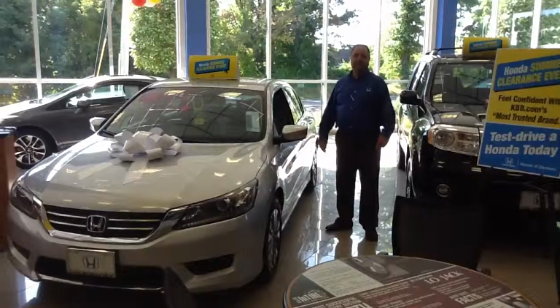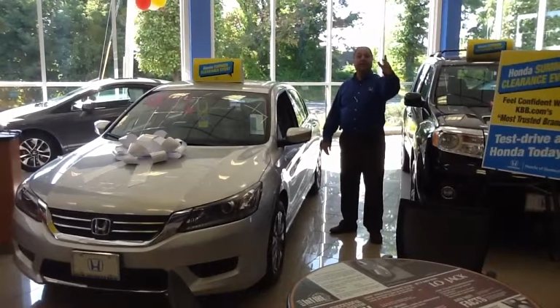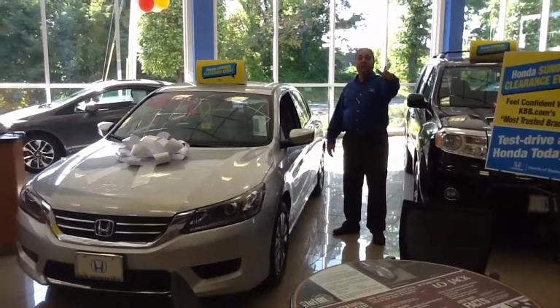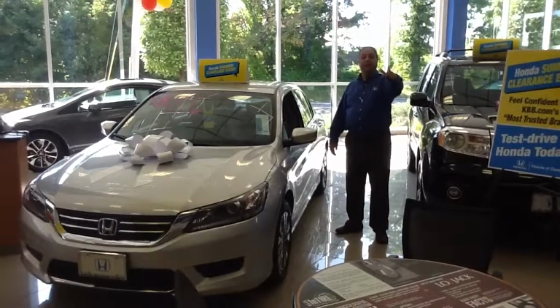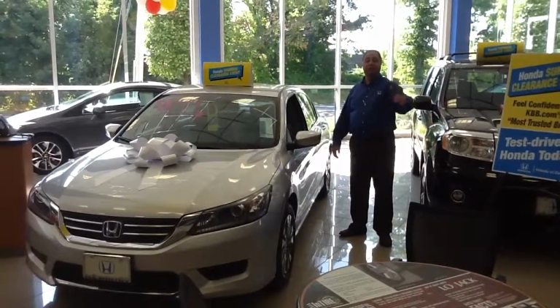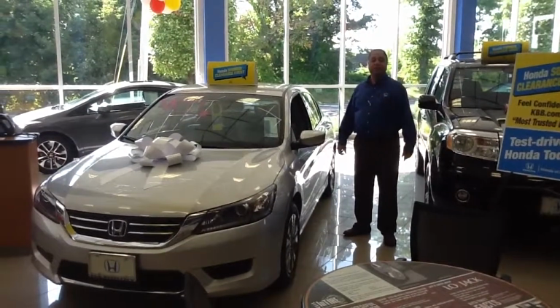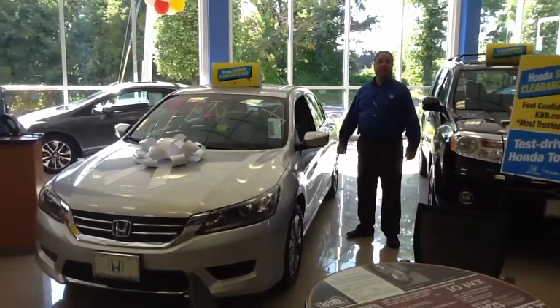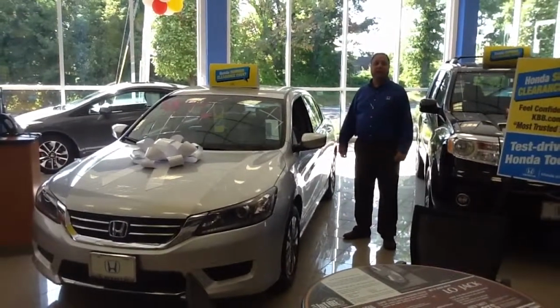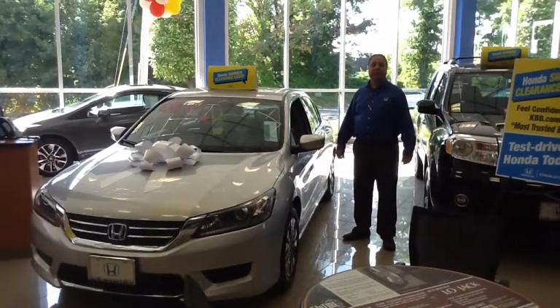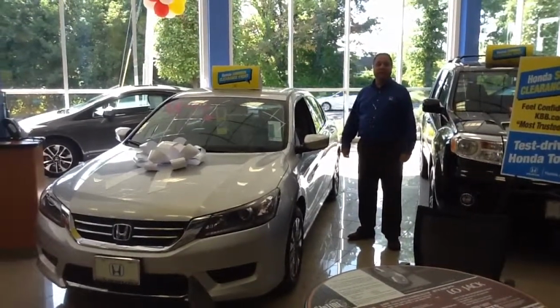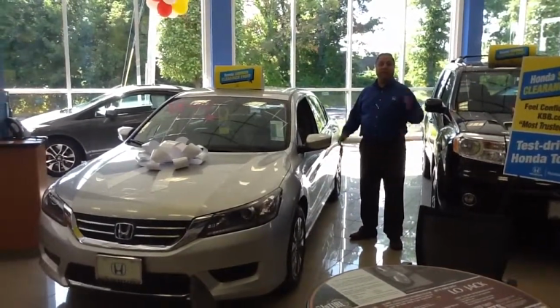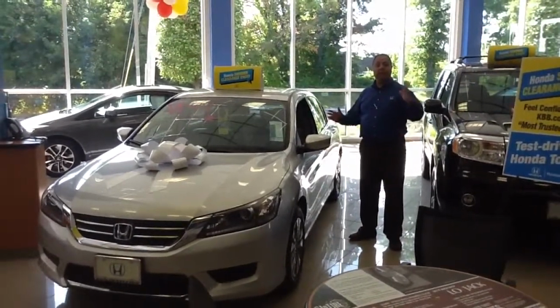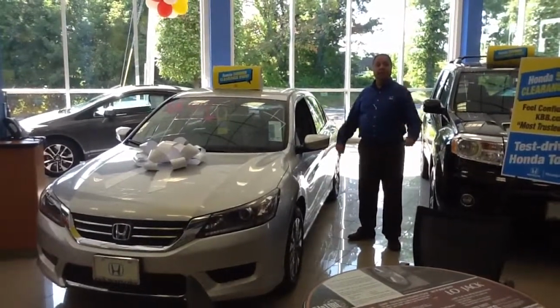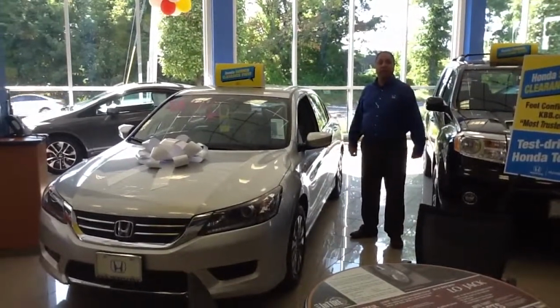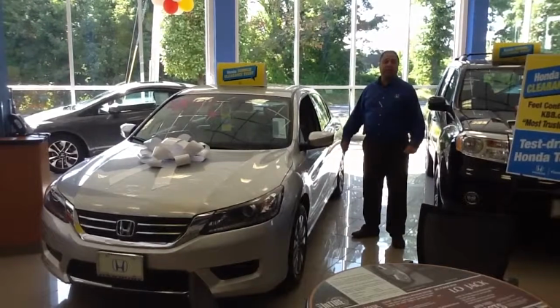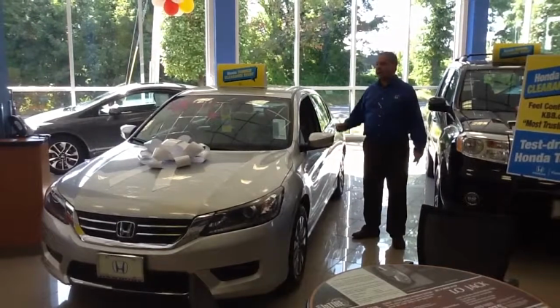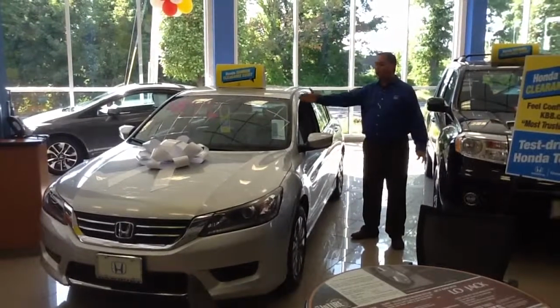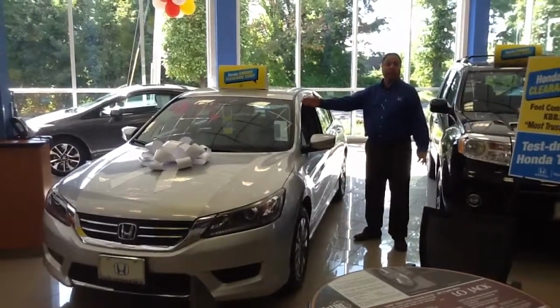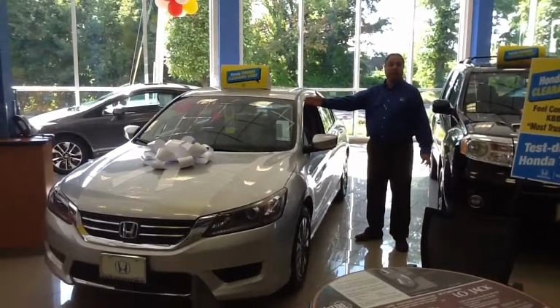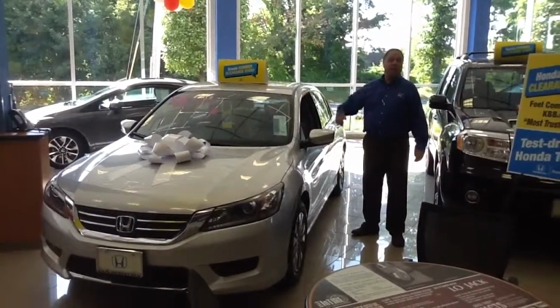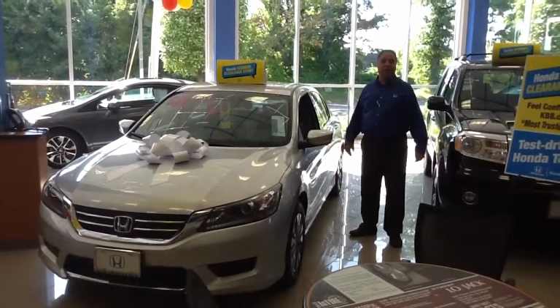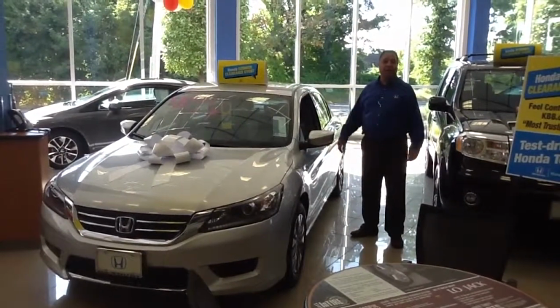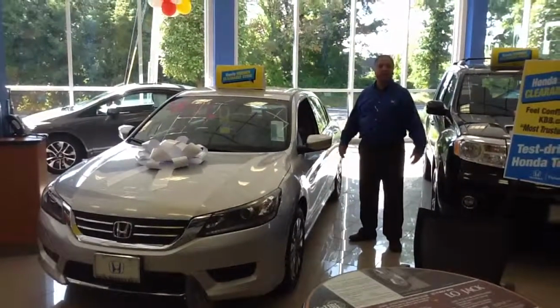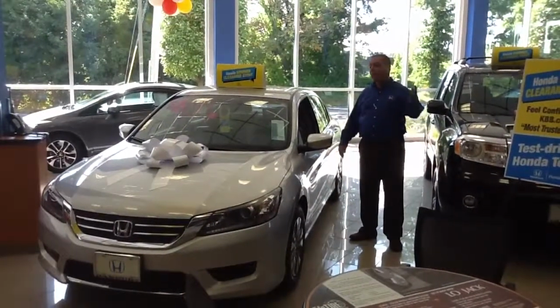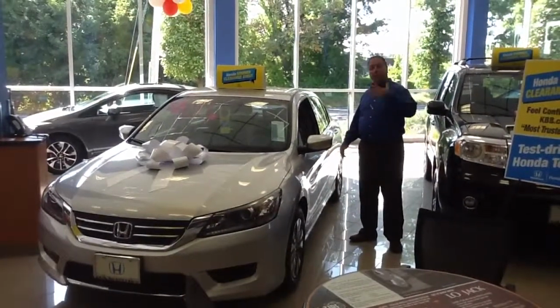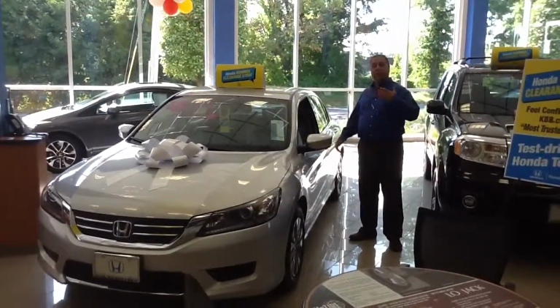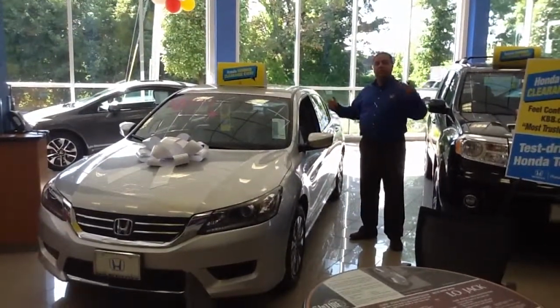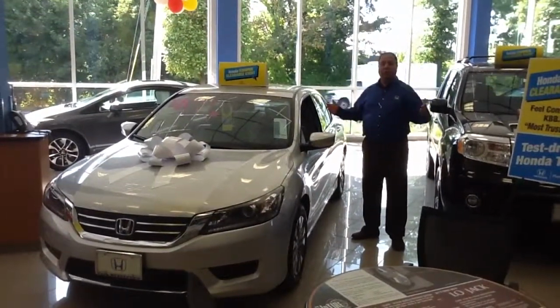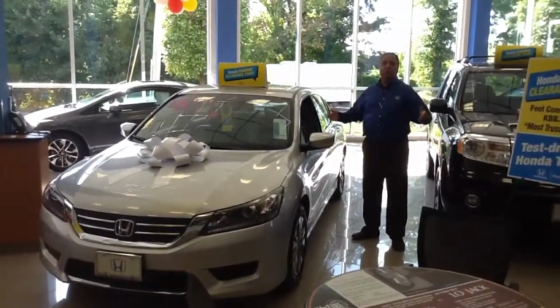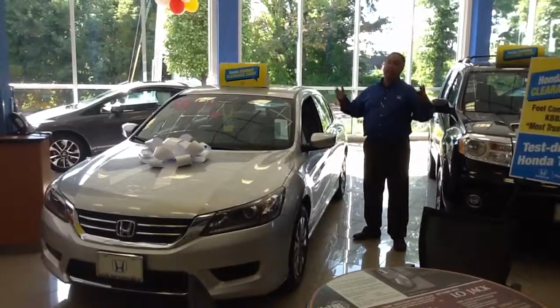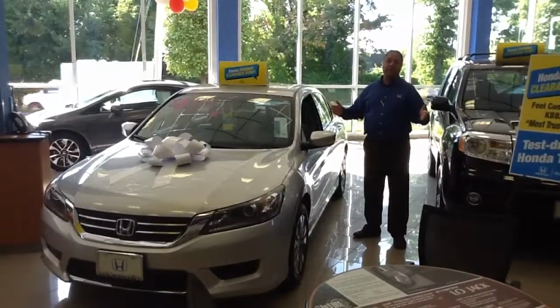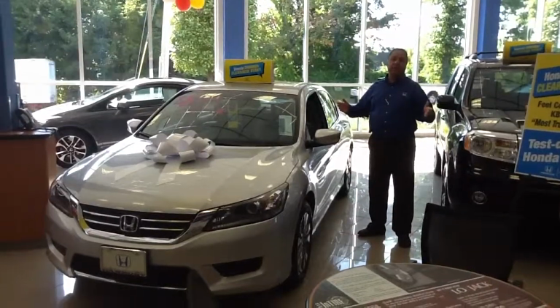Good morning Sandra, it's Mark Ramey over at Honda Danbury. Thank you for your internet inquiry on the 2014 Honda Accord LX. What you can do is give us a call or send us an email,